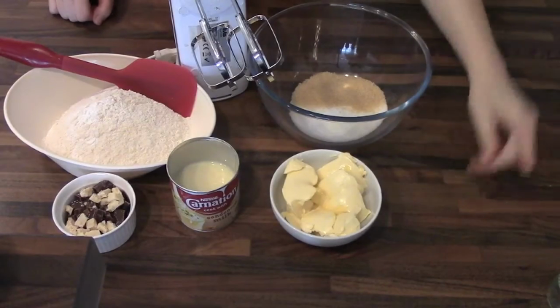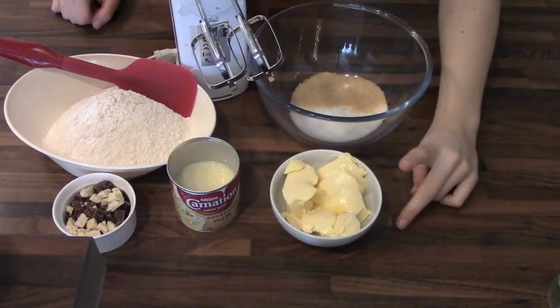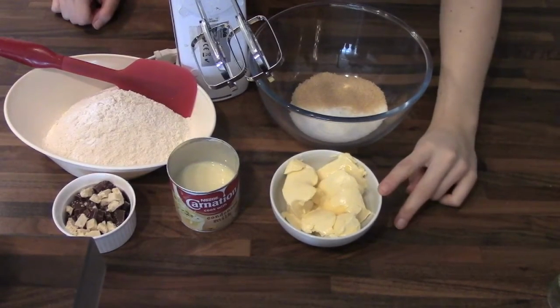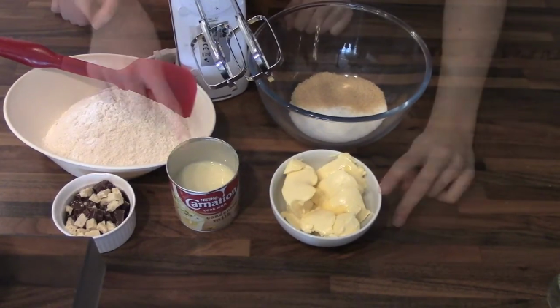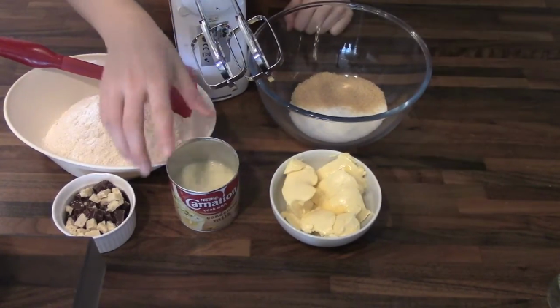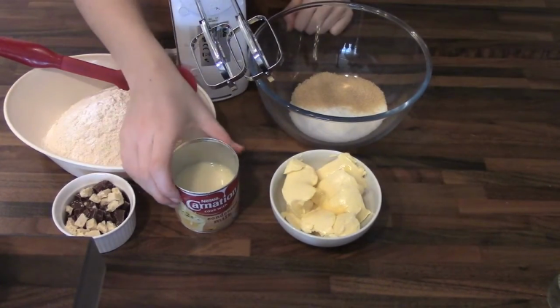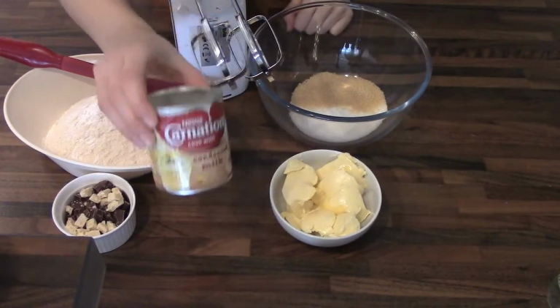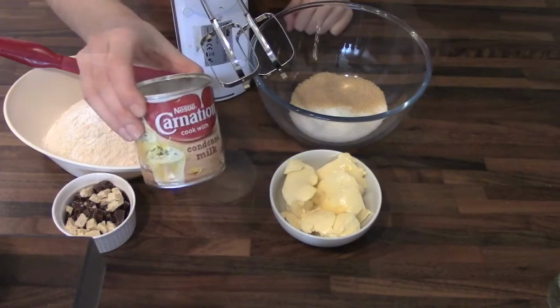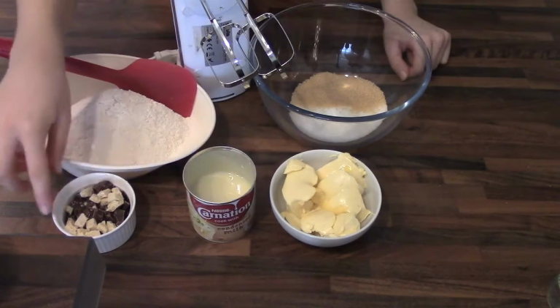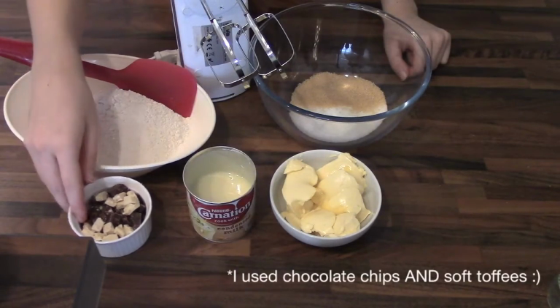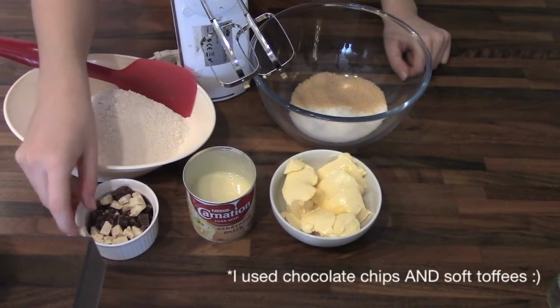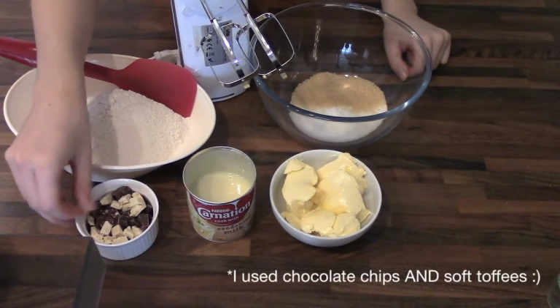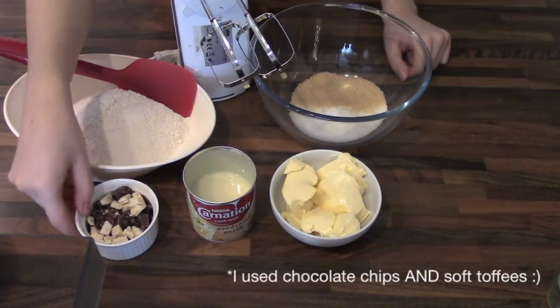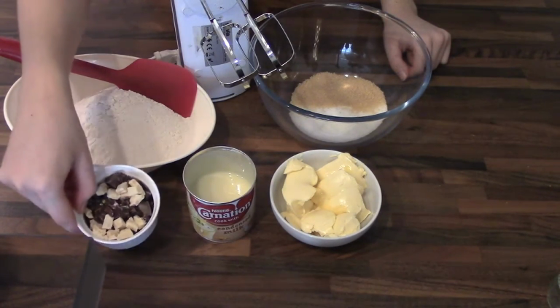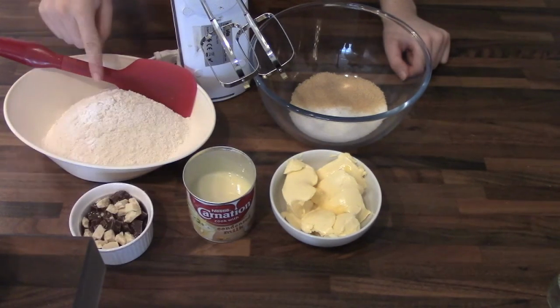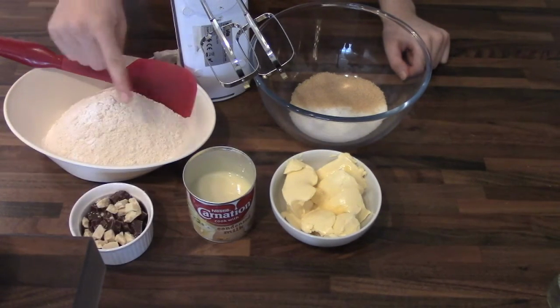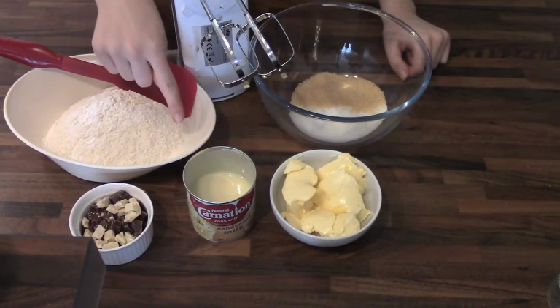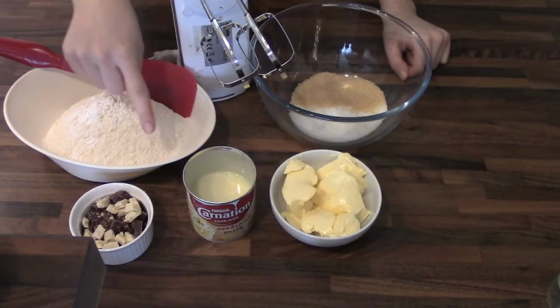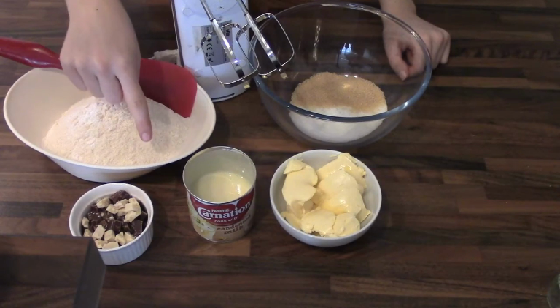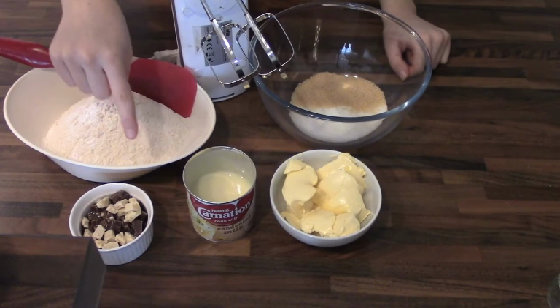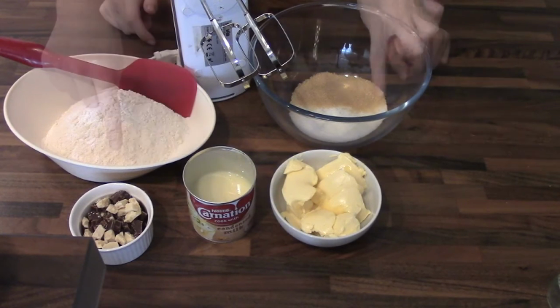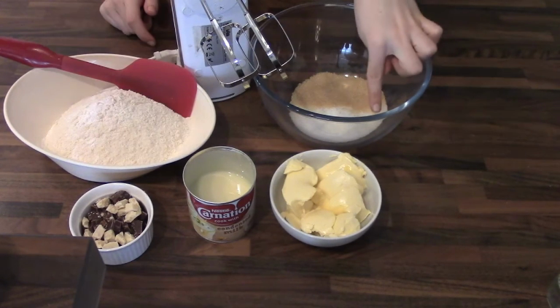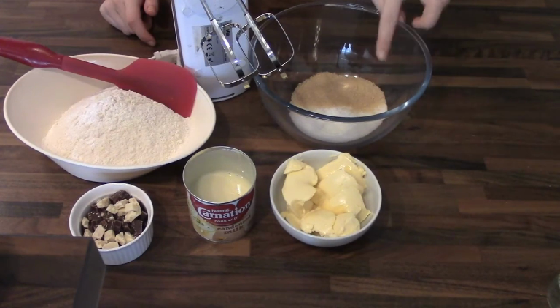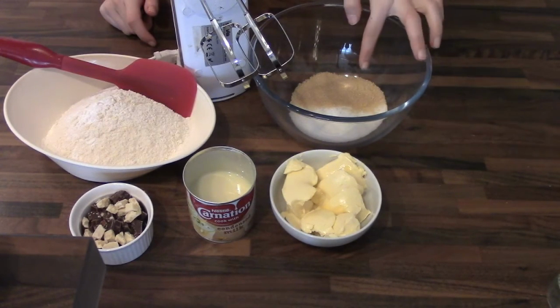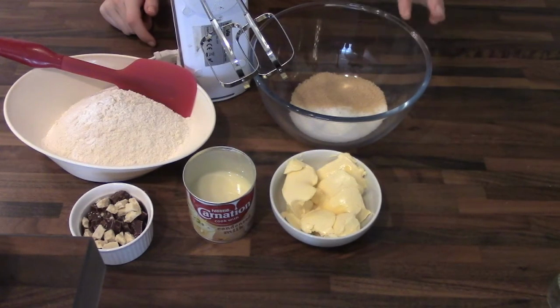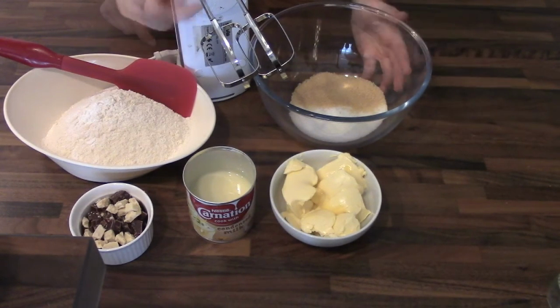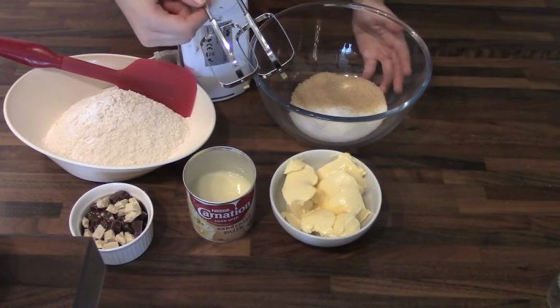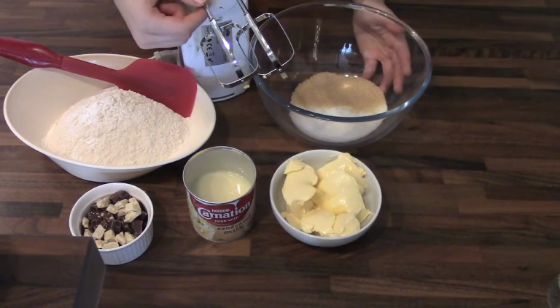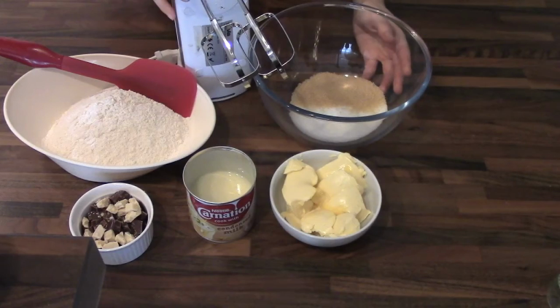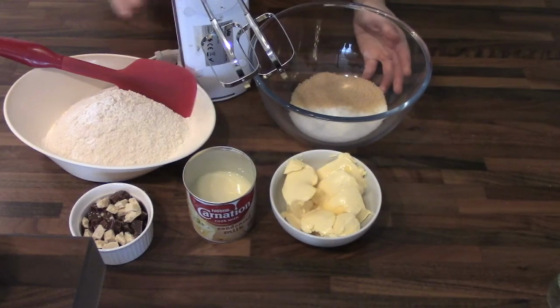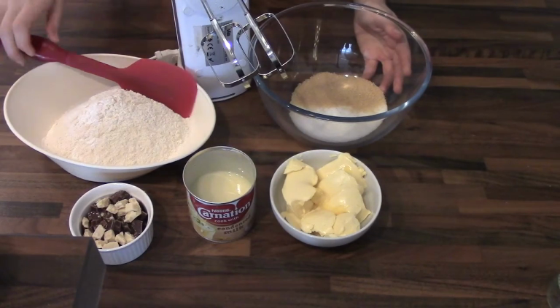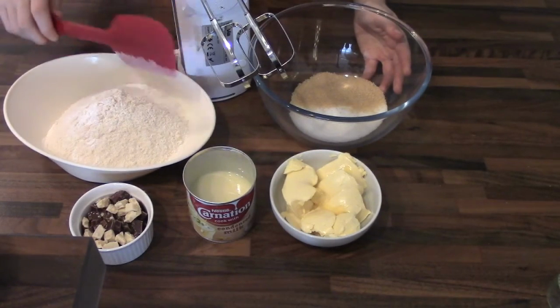So you're going to need butter that has been softened, some sweetened condensed milk, chocolate chips, flour, baking powder, baking soda and salt, white sugar, brown sugar, a mixer and a spatula.